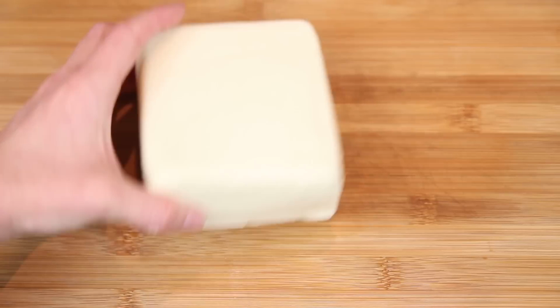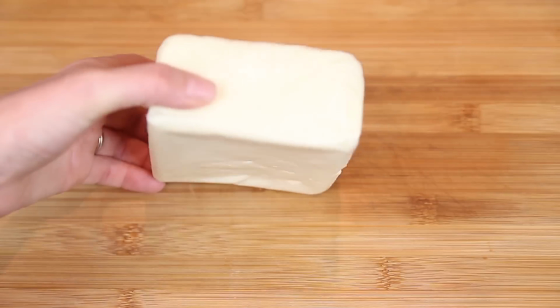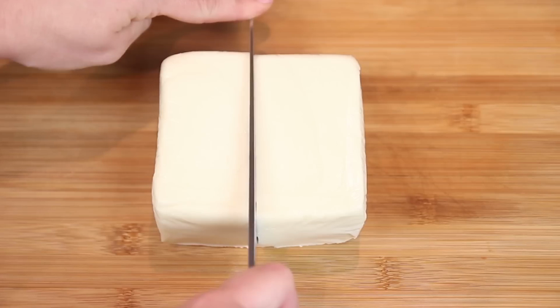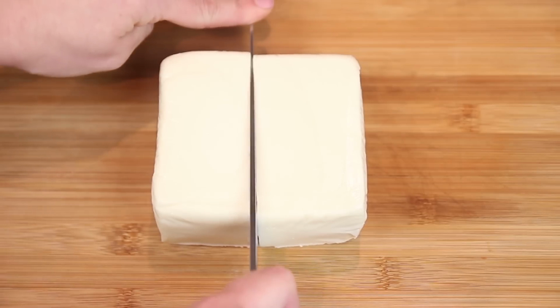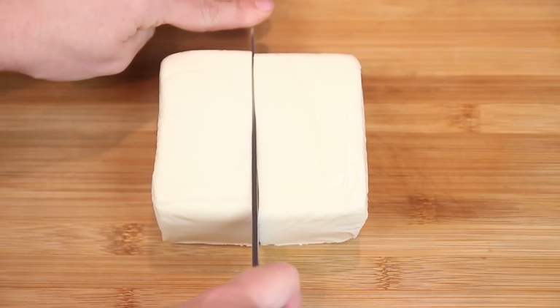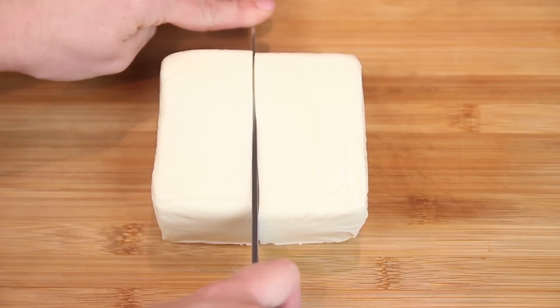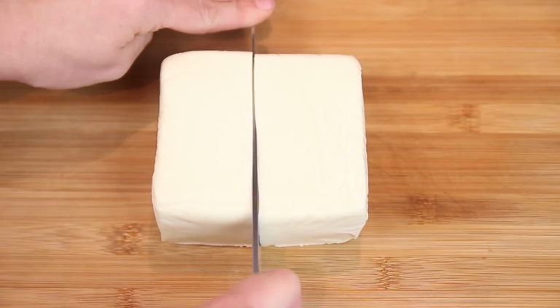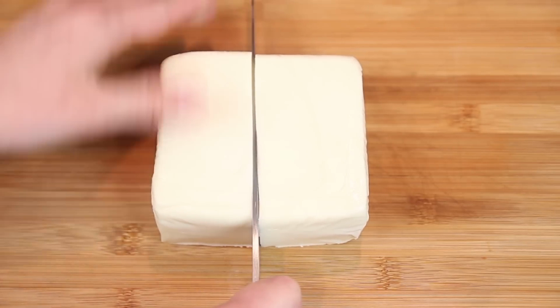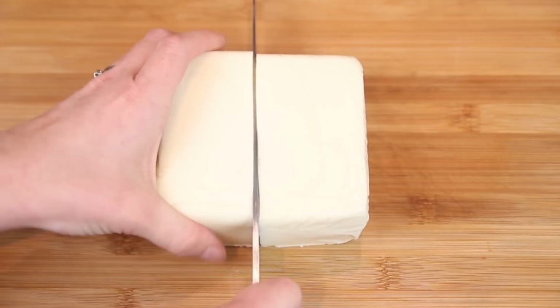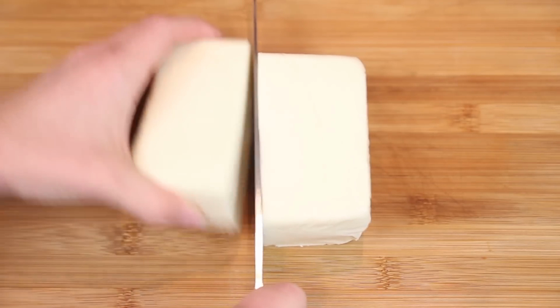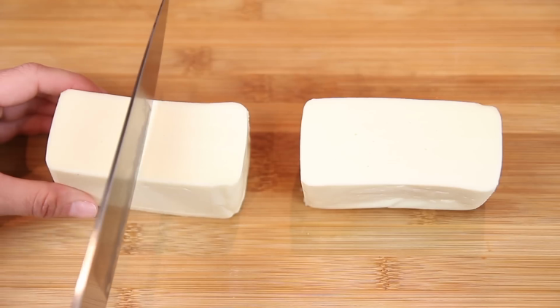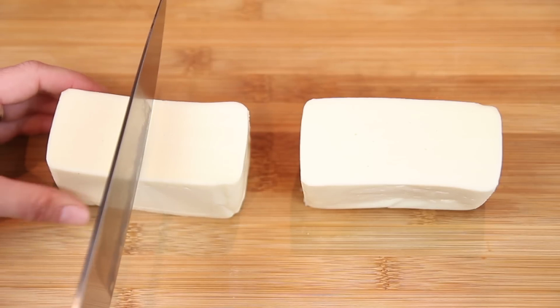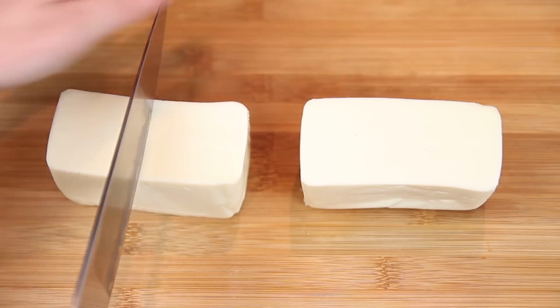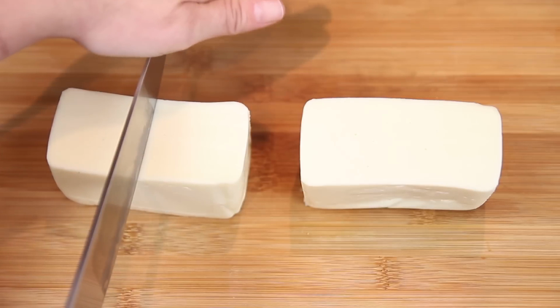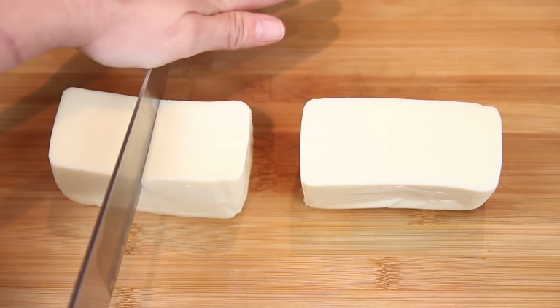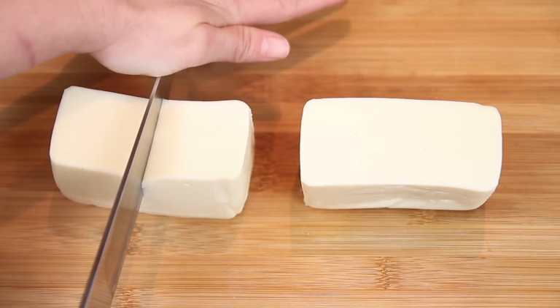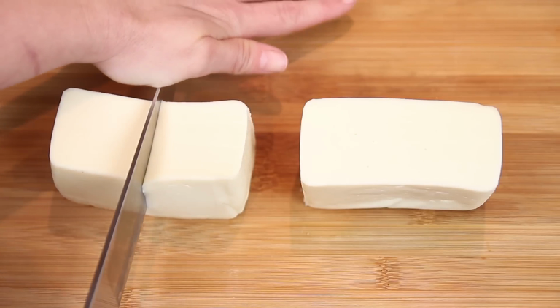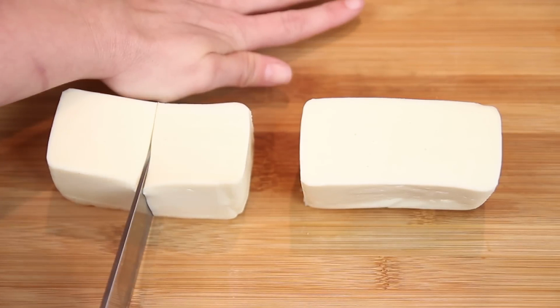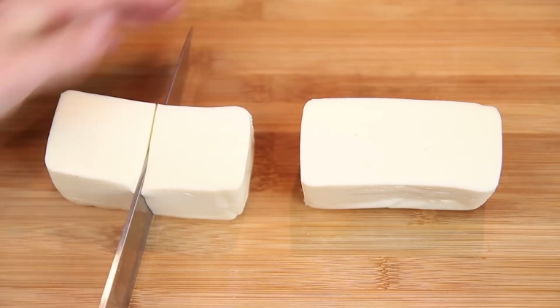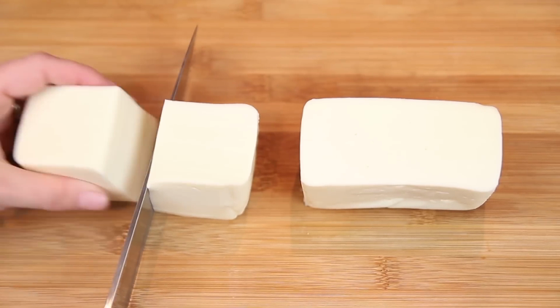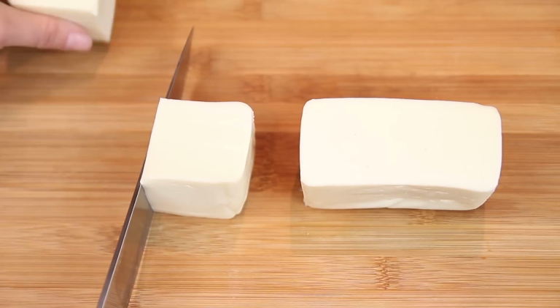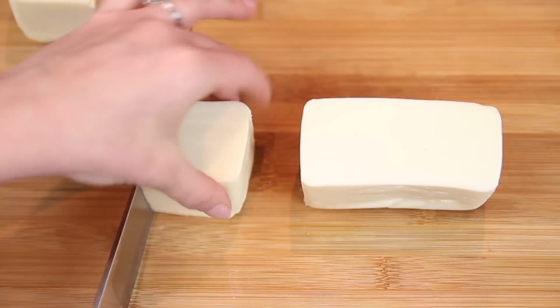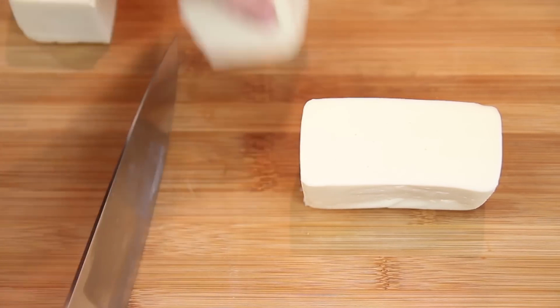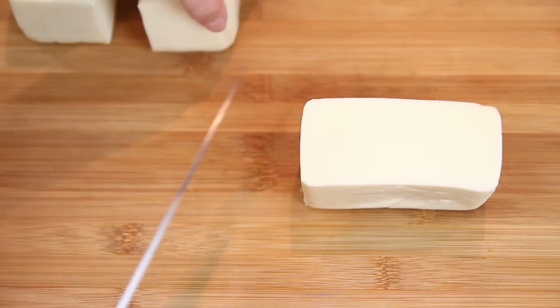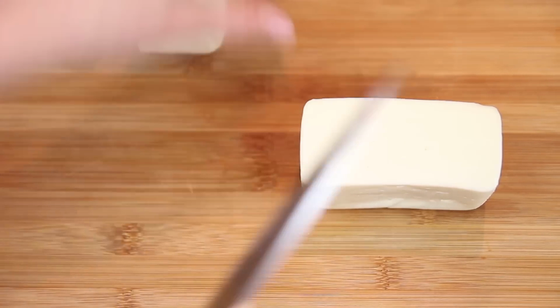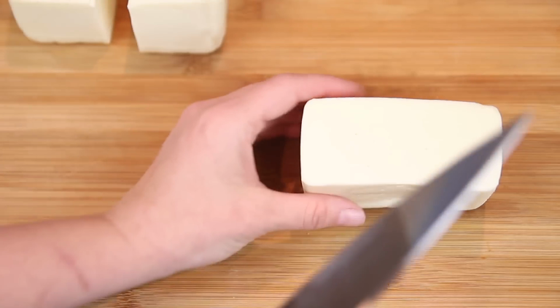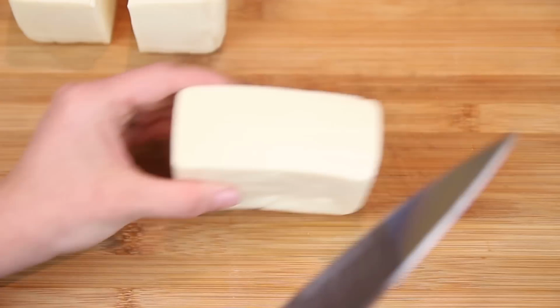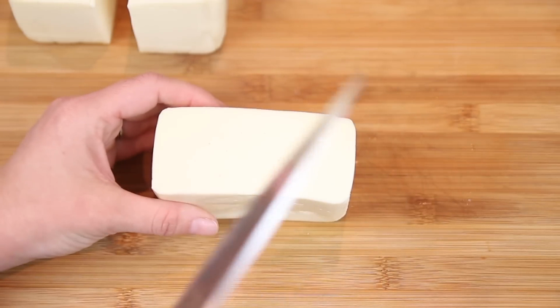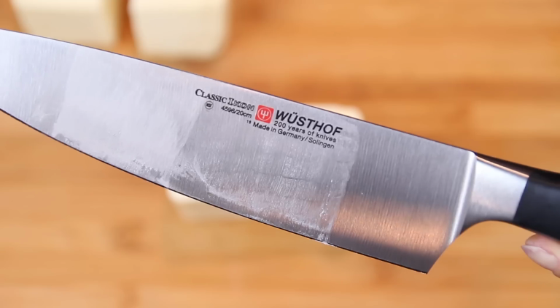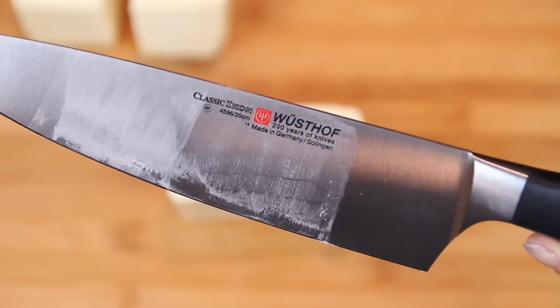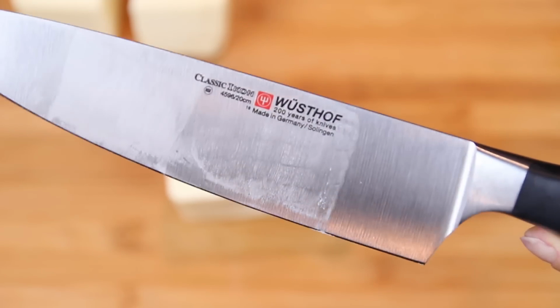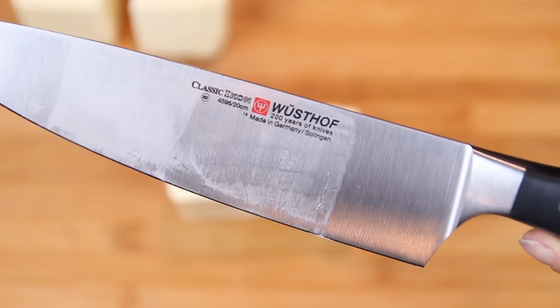Okay, first off, you have to cut the cheese. Glad that one's out of the way. This actually seems like it'll make a very nice shot glass. Also, it really helps to use a sharp knife. We don't let Rob play with this one.